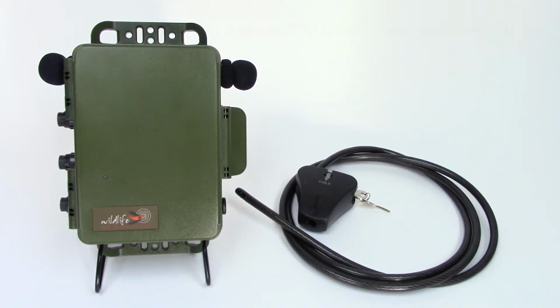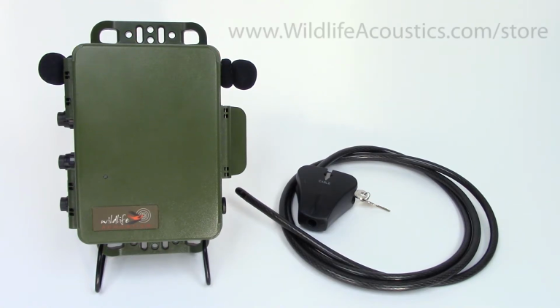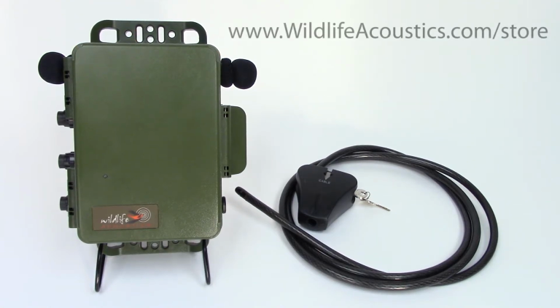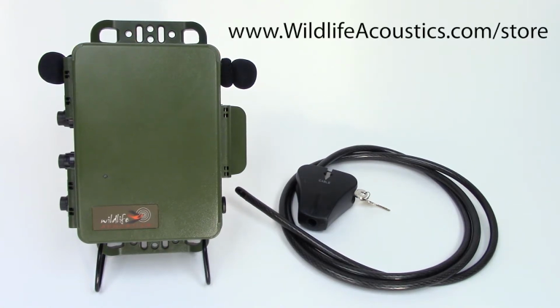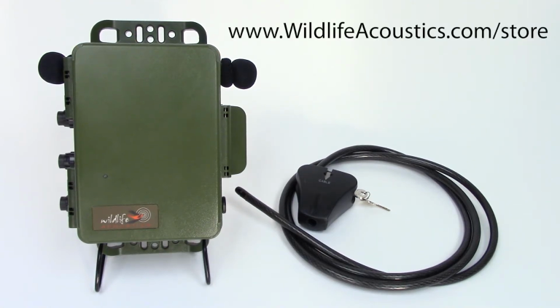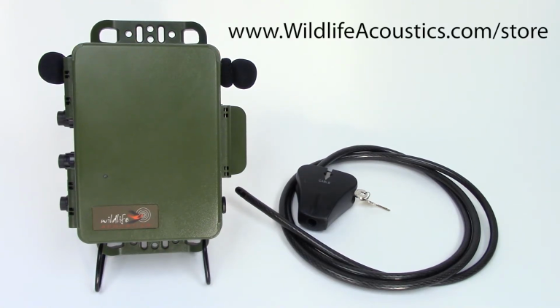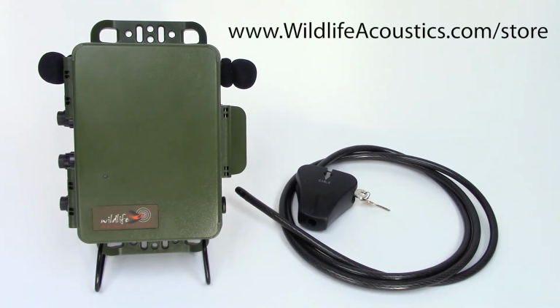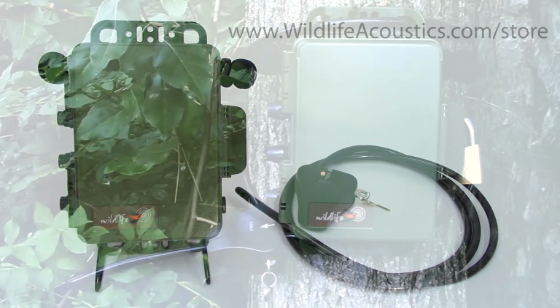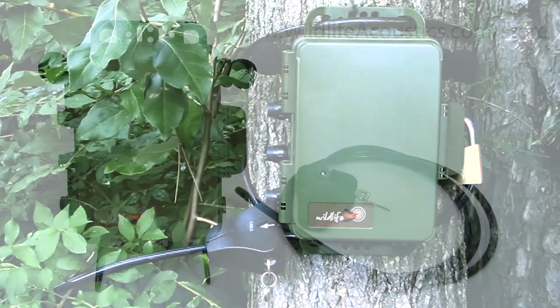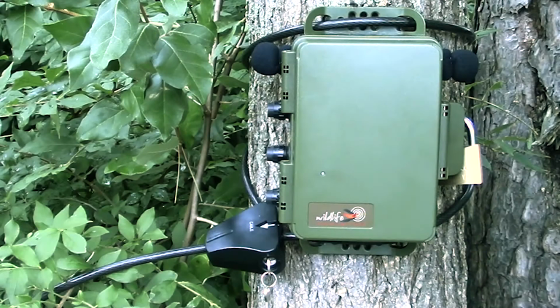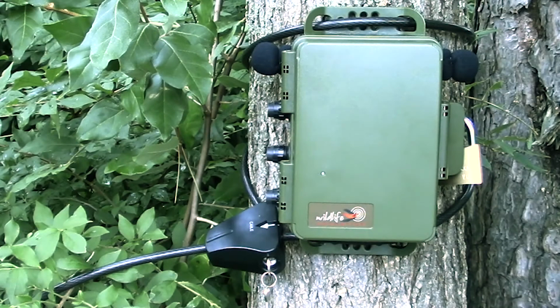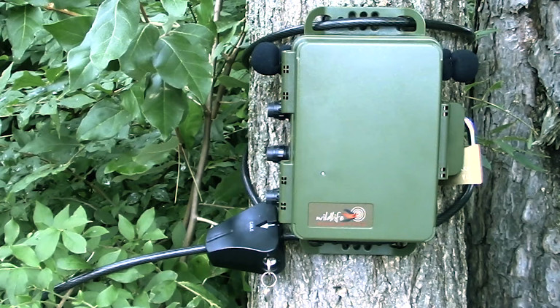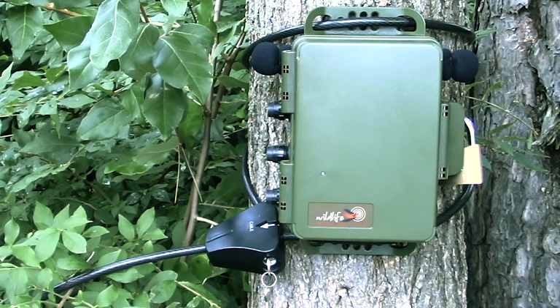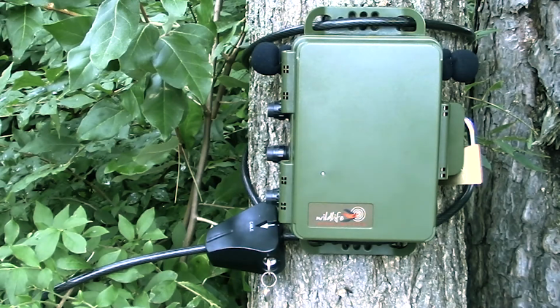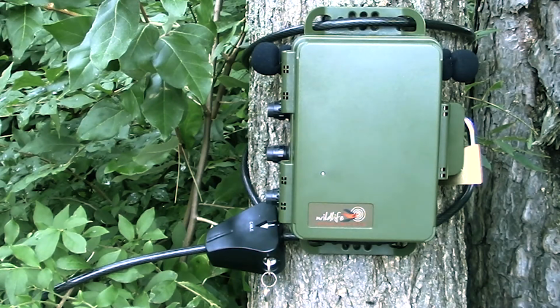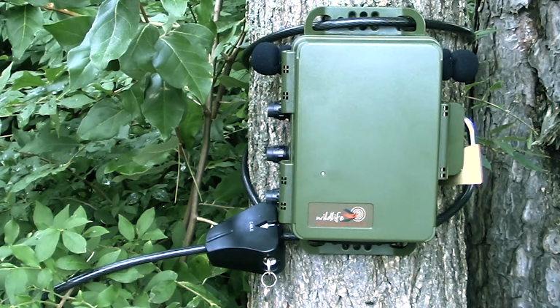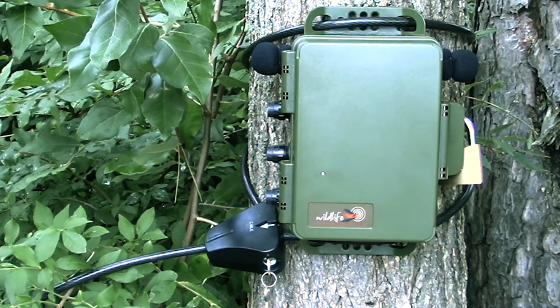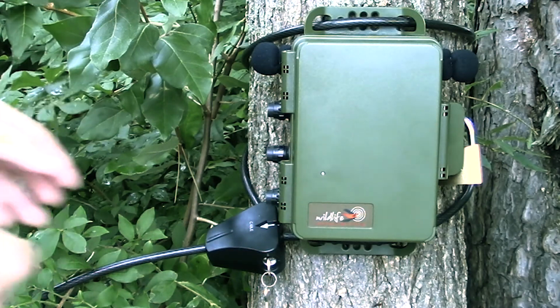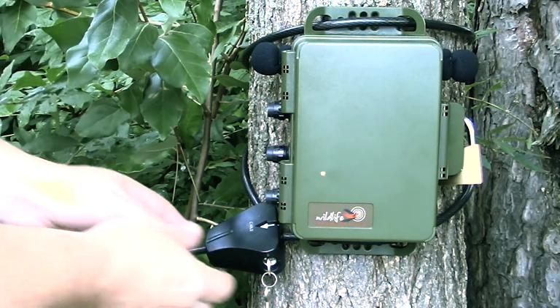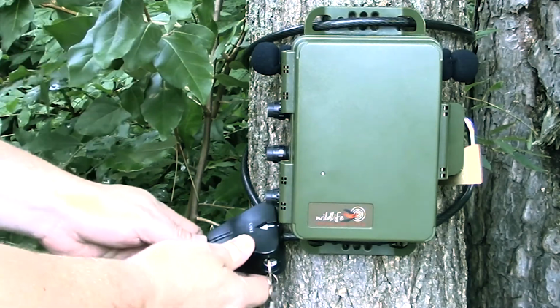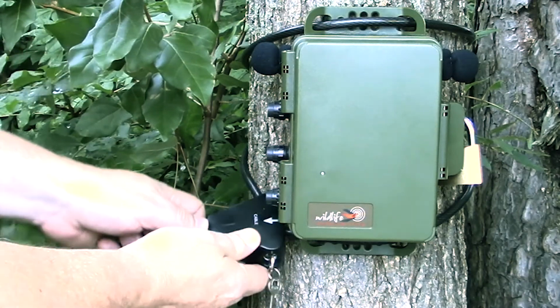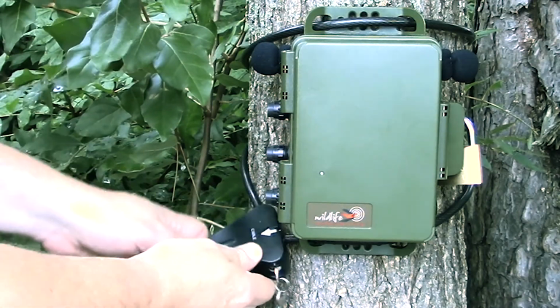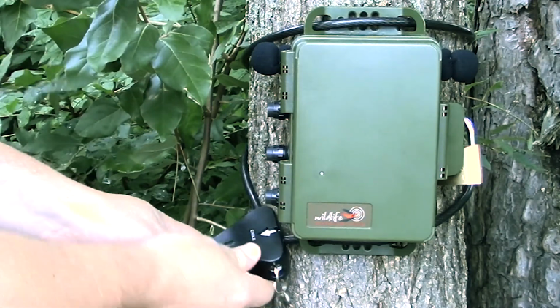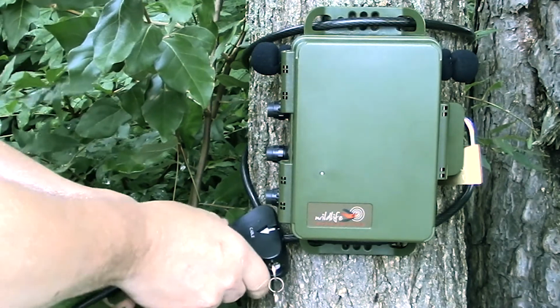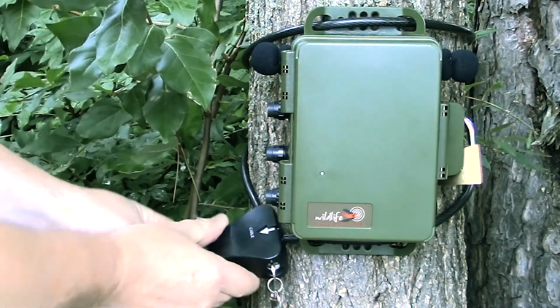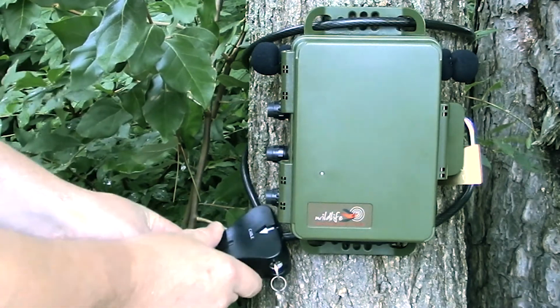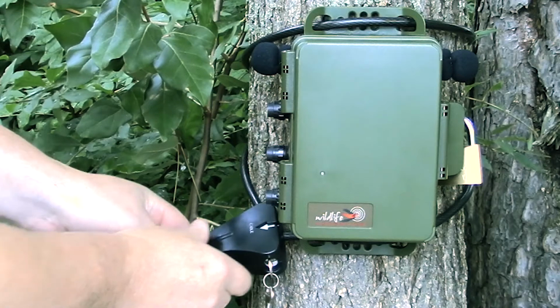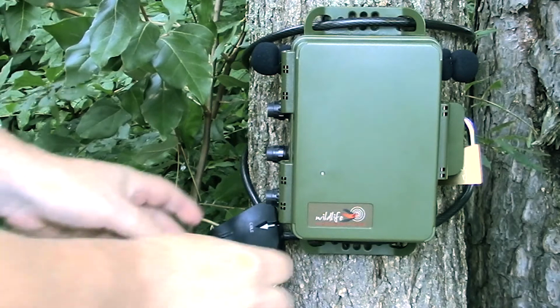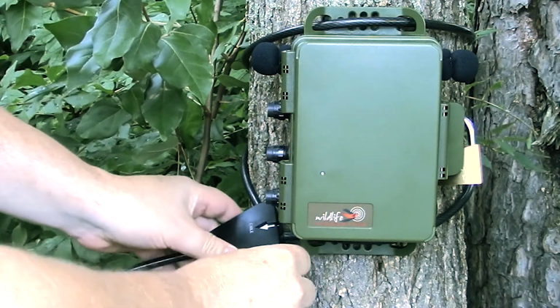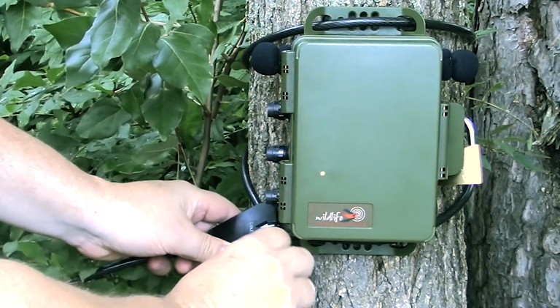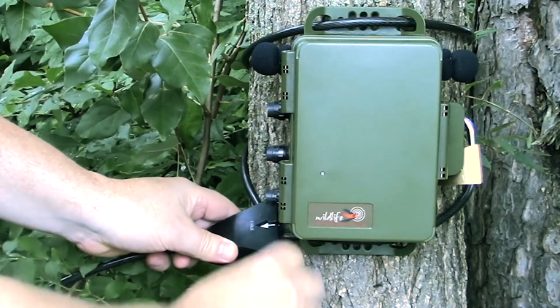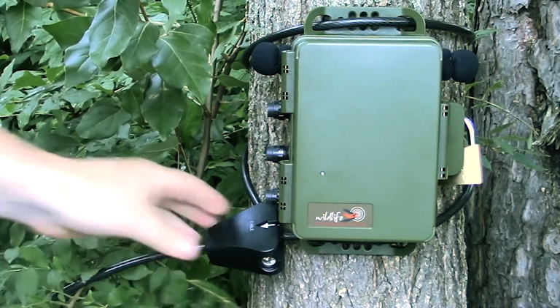You can purchase a cable lock from Wildlife Acoustics. The cable lock snakes through the mounting brackets and around a tree, and then the whole thing can be cinched down for a solid and secure mounting solution.